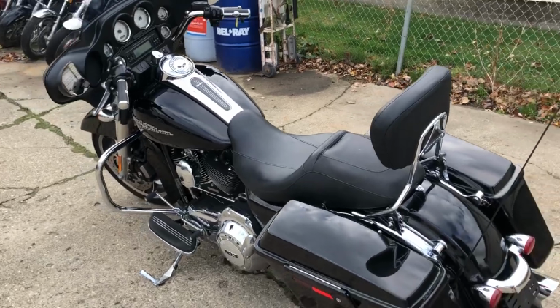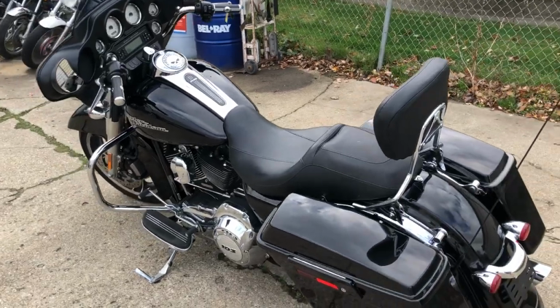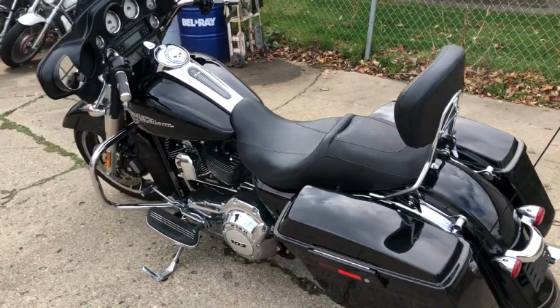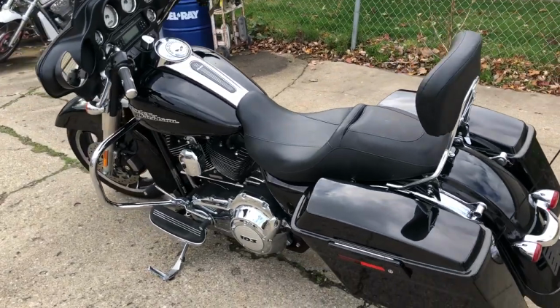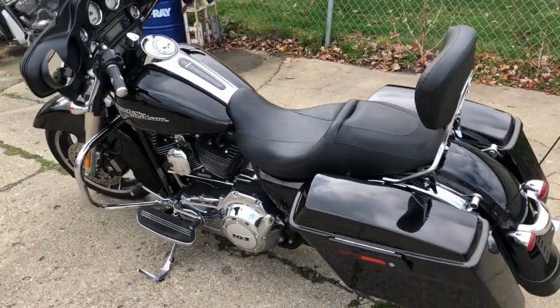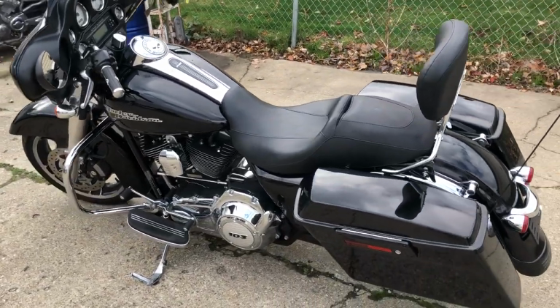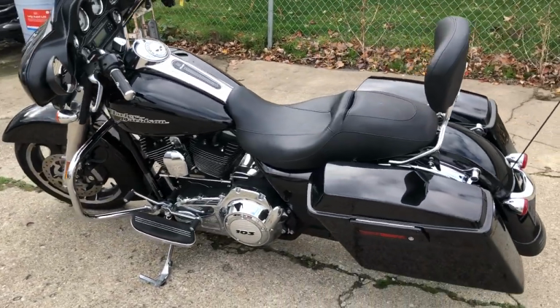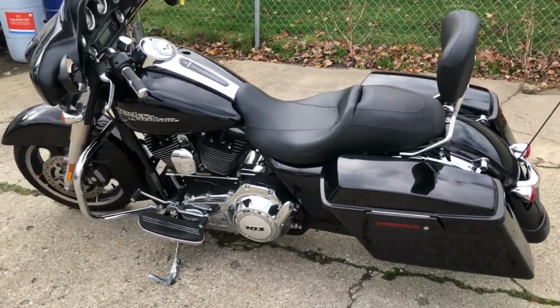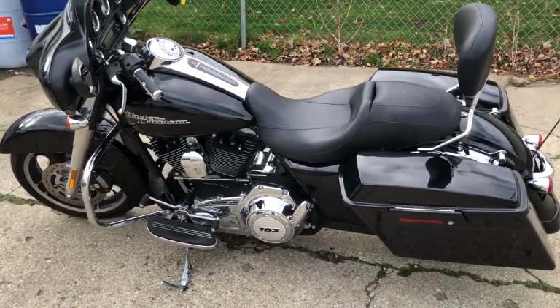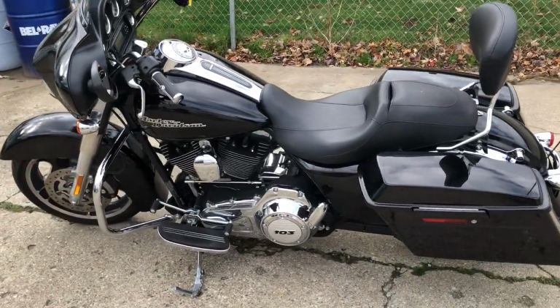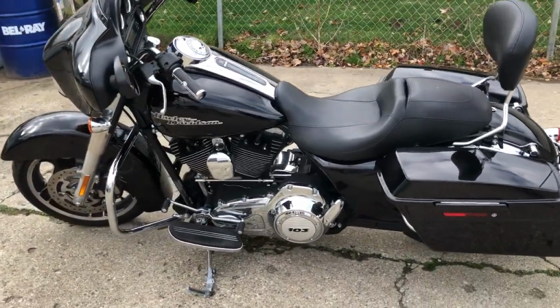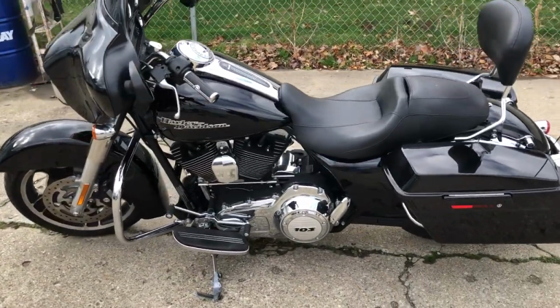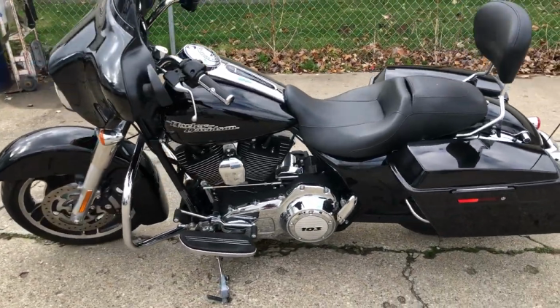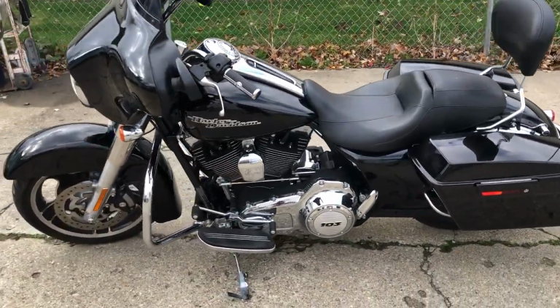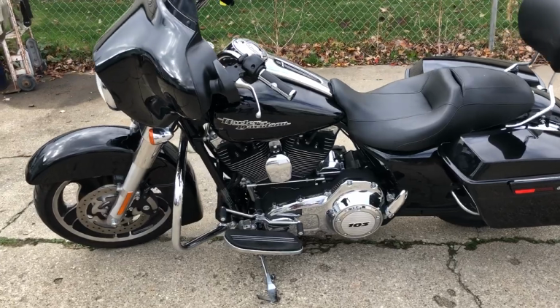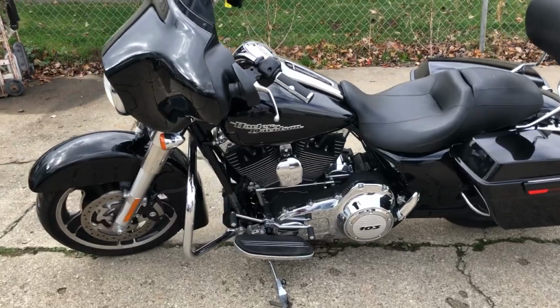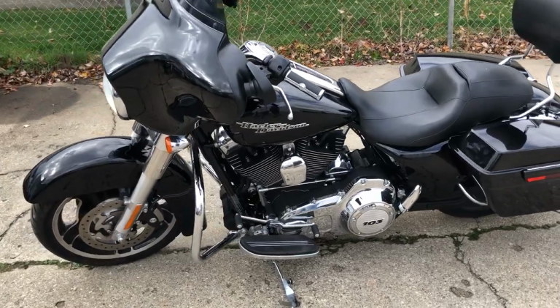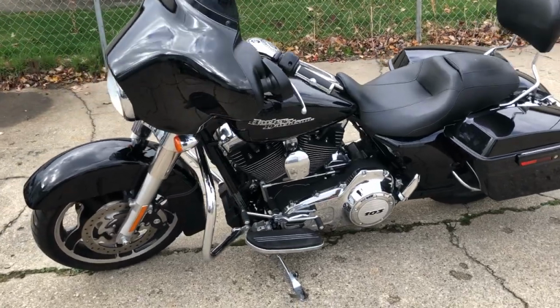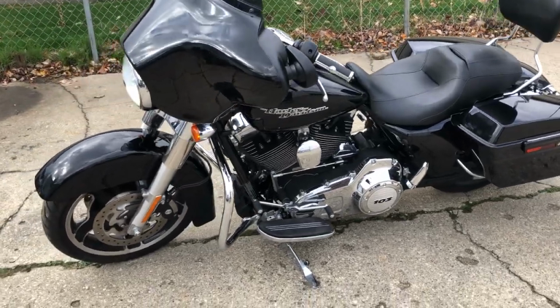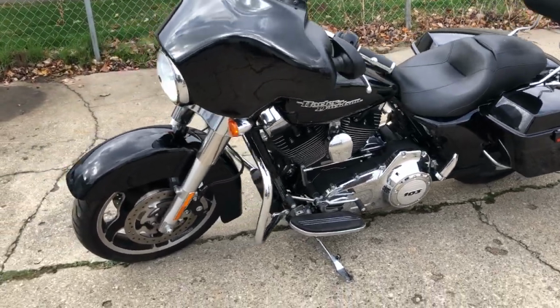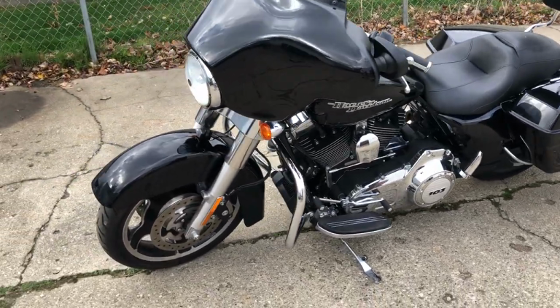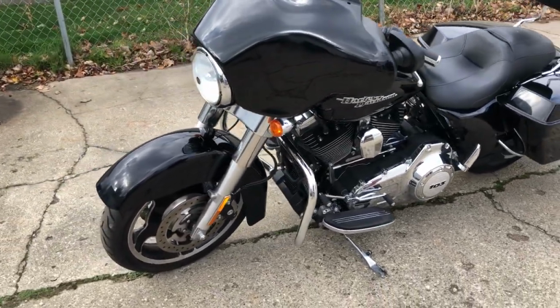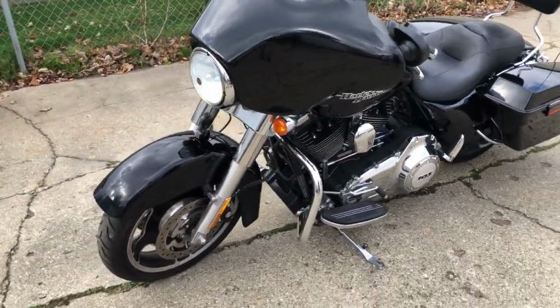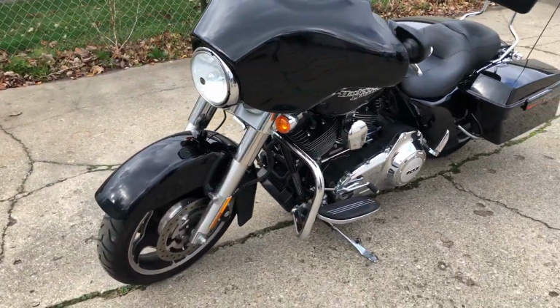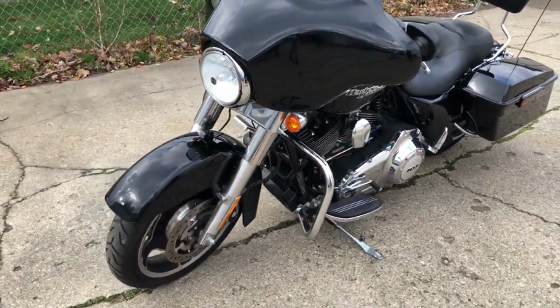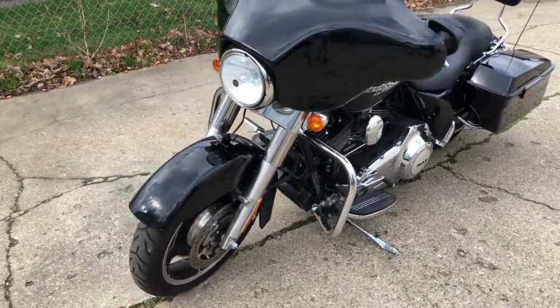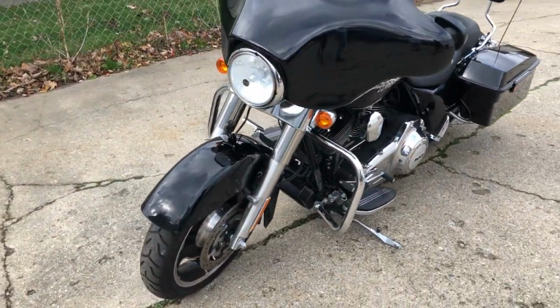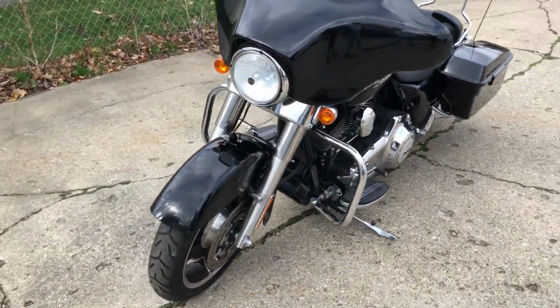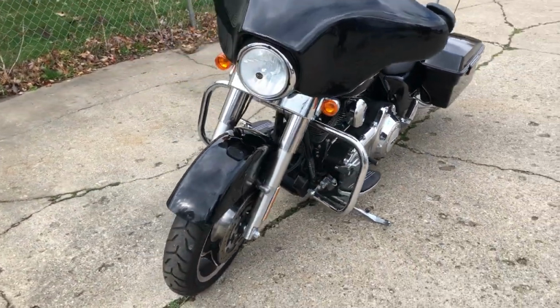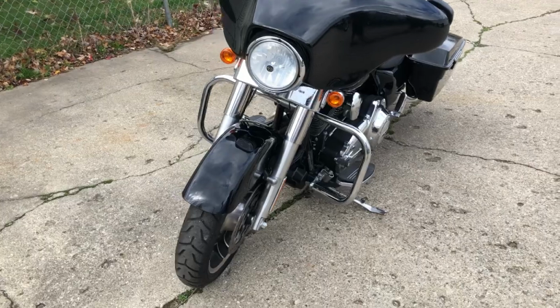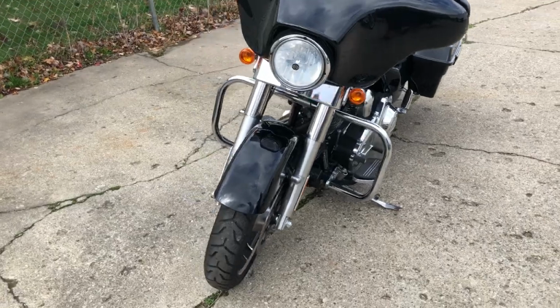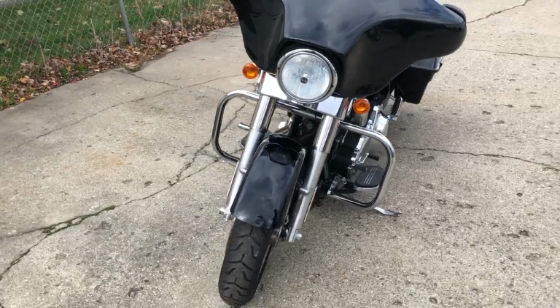Hey guys, Proof of PowerSports.com here. Anybody looking for Street Glides, we've got them here. This one here is a 2013 Street Glide for sale. Only 7,330 miles. Nice clean bike. 10 out of 10.